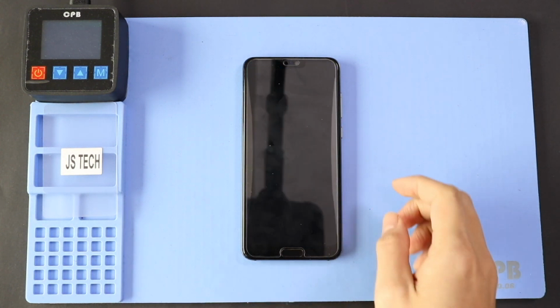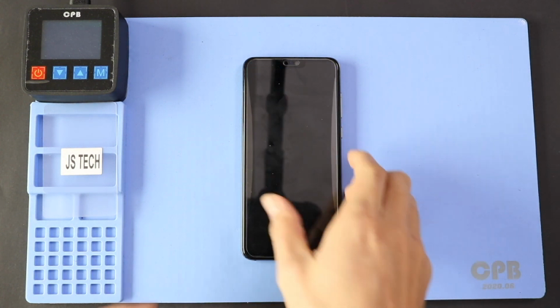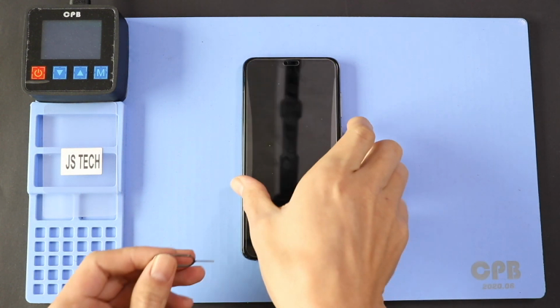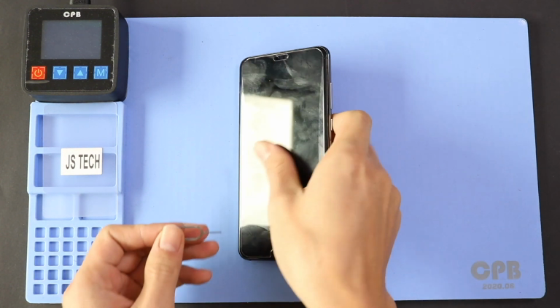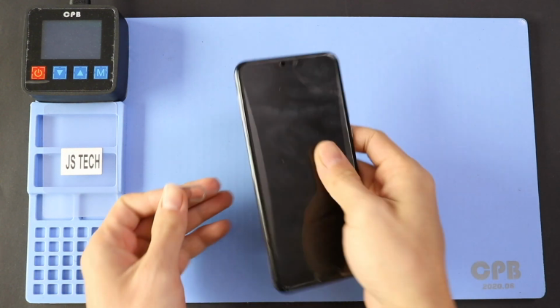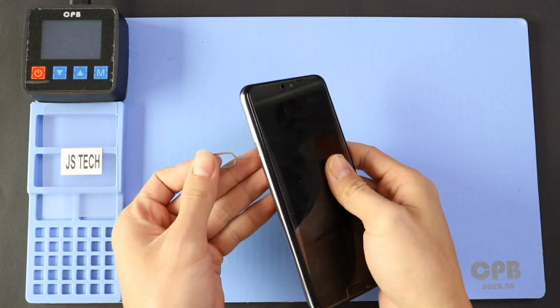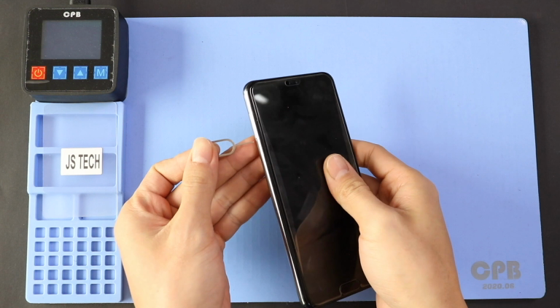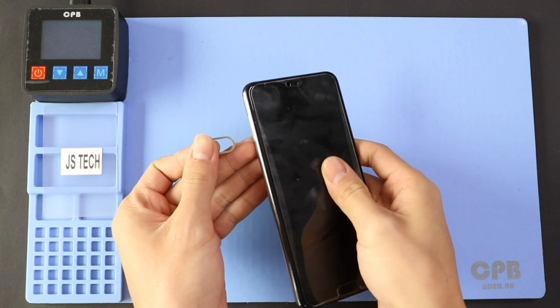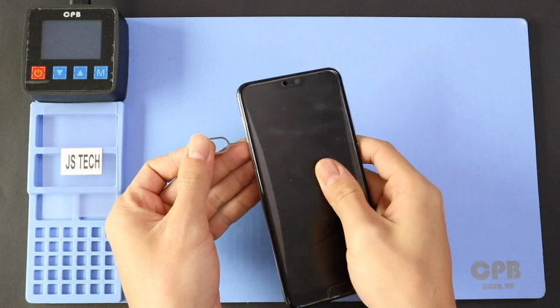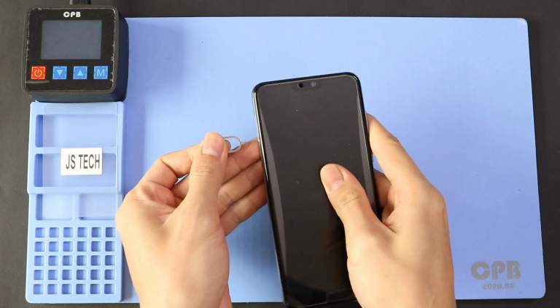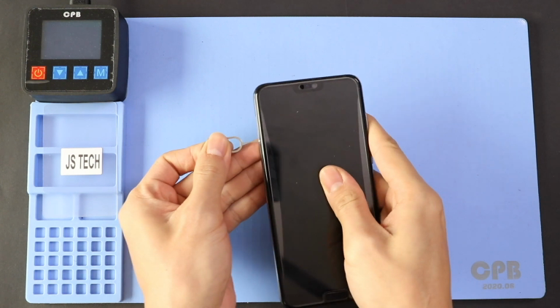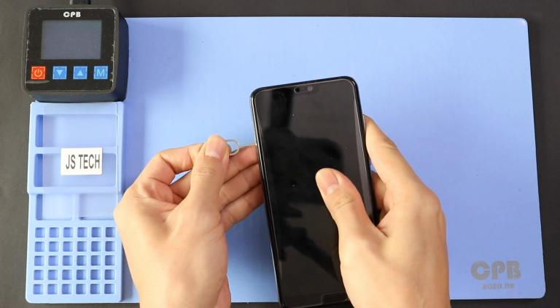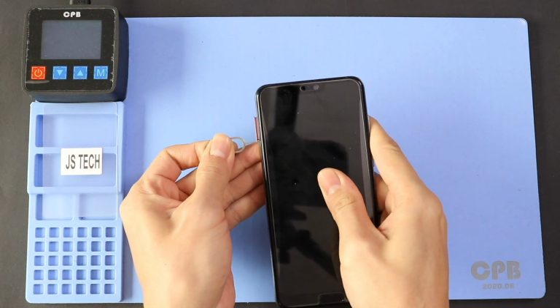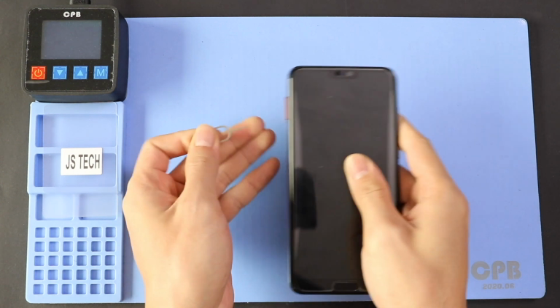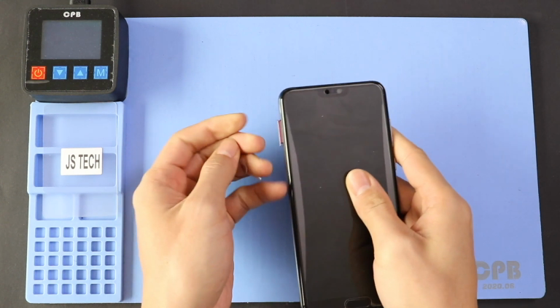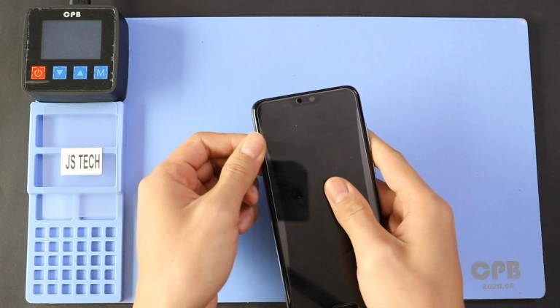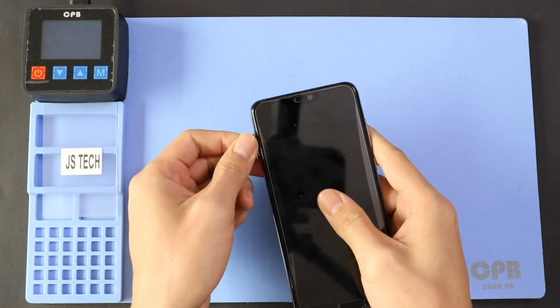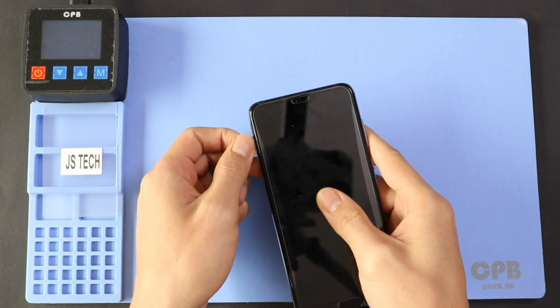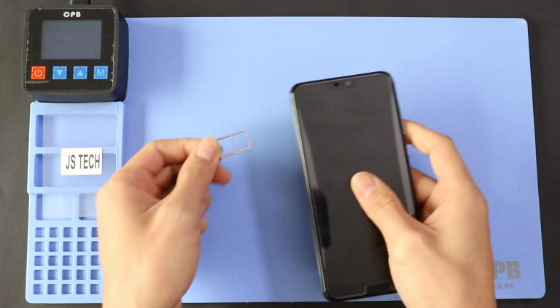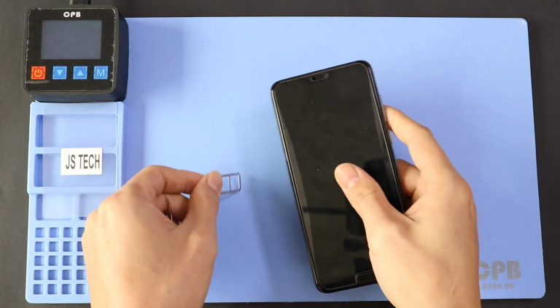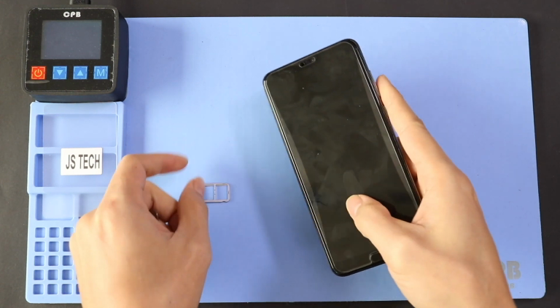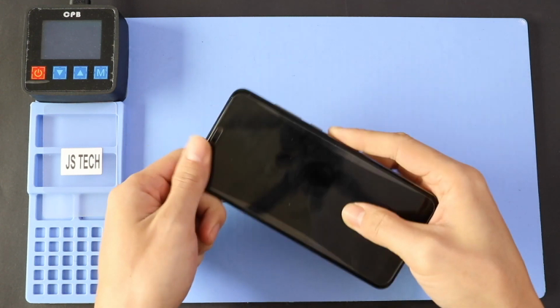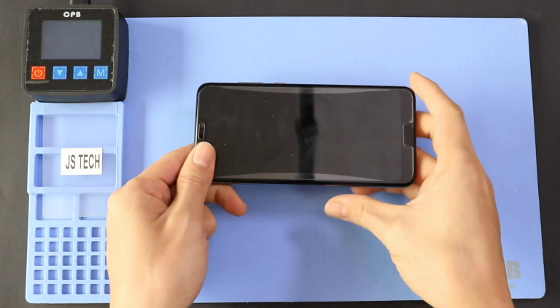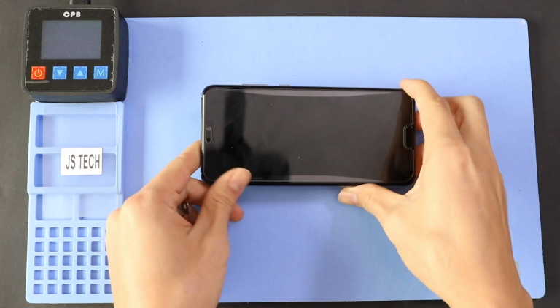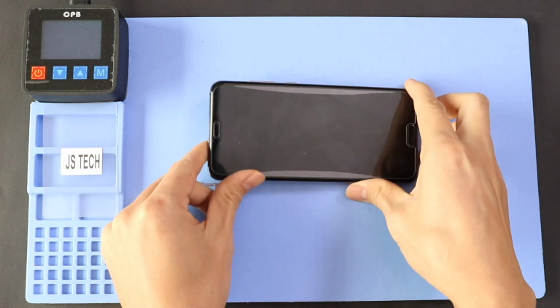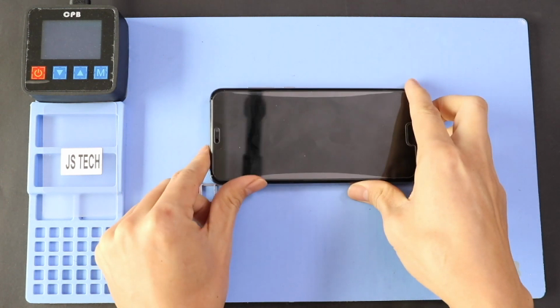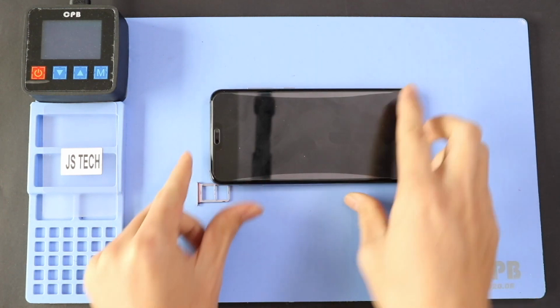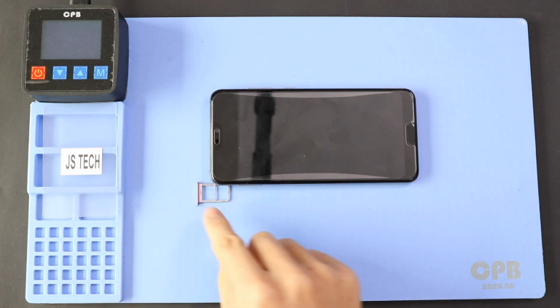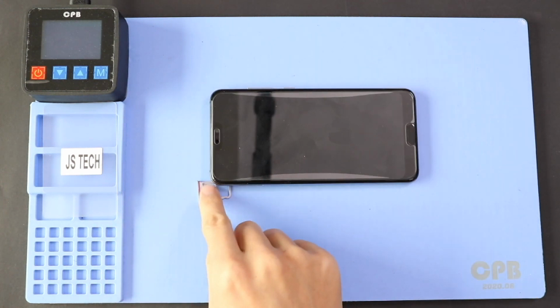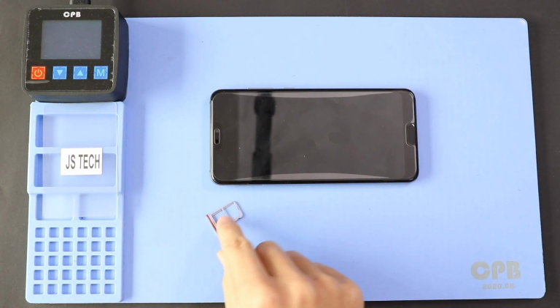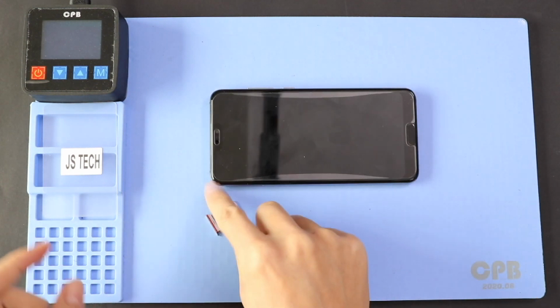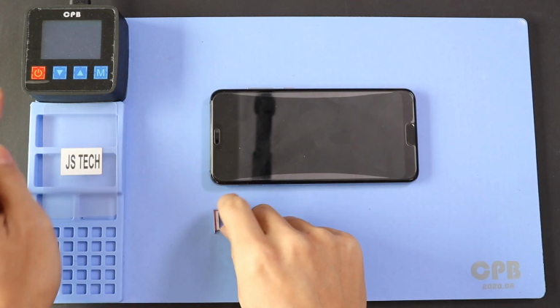To start, we need to have the right tools to proceed with the repair, which you can find in the description. First, turn off the phone and take out the SIM tray, and then follow up with the back cover removal.